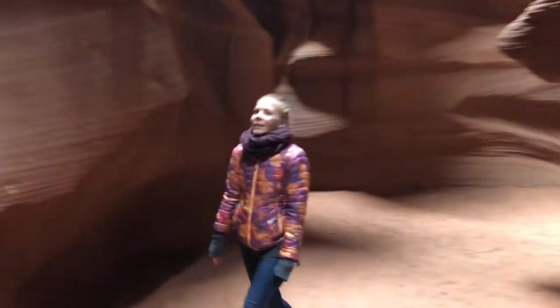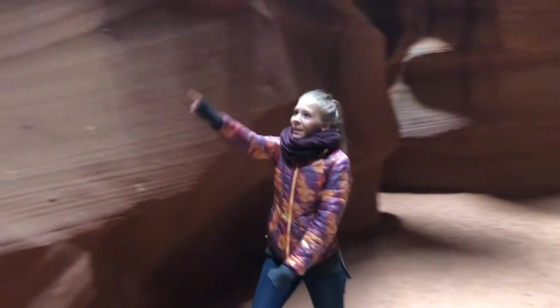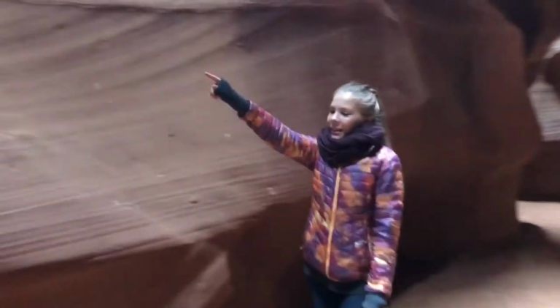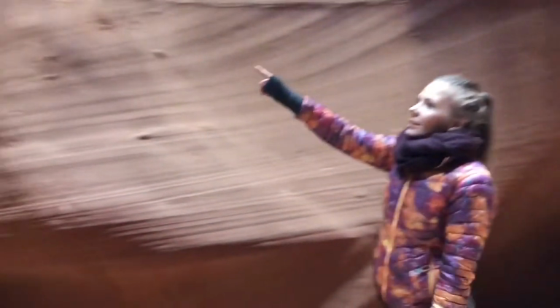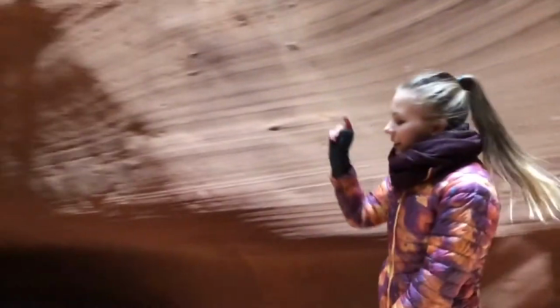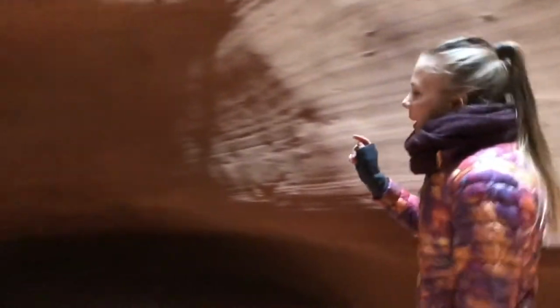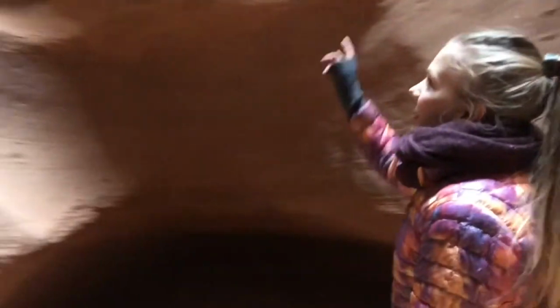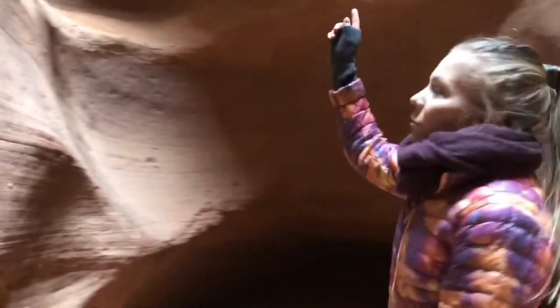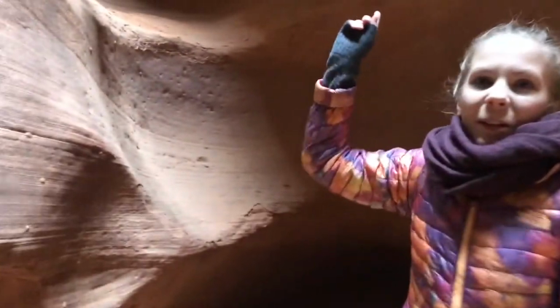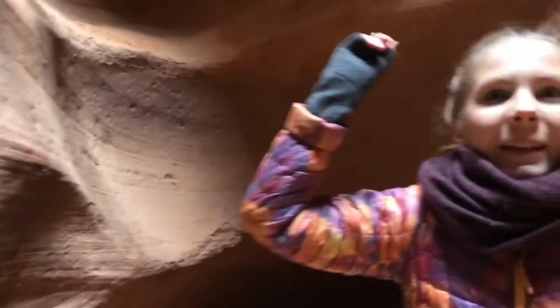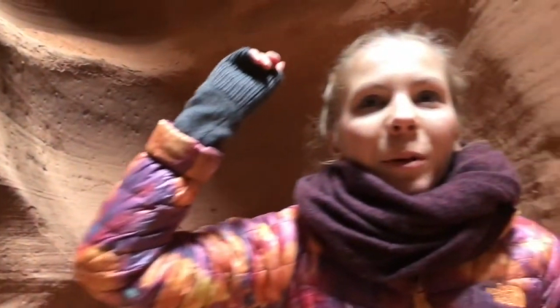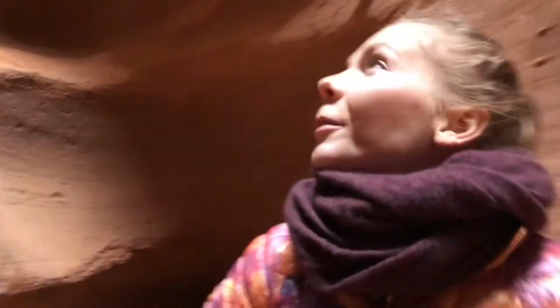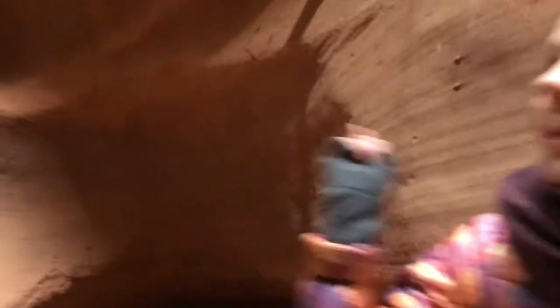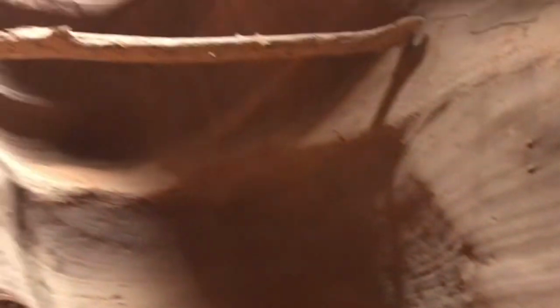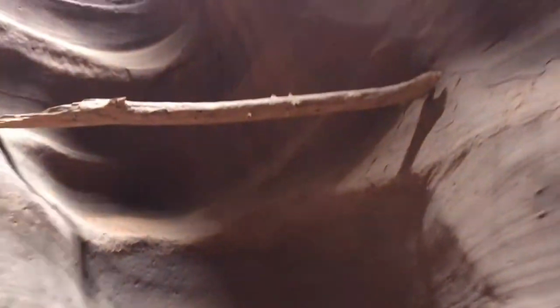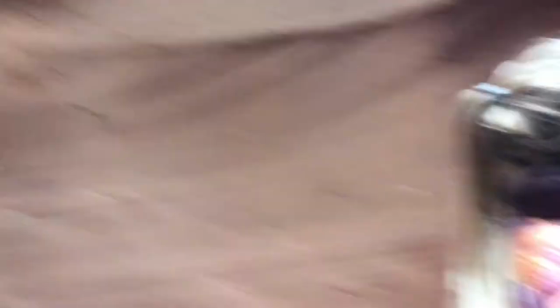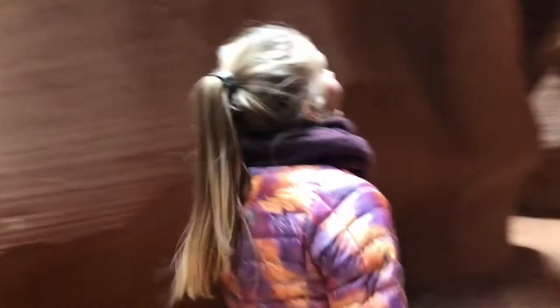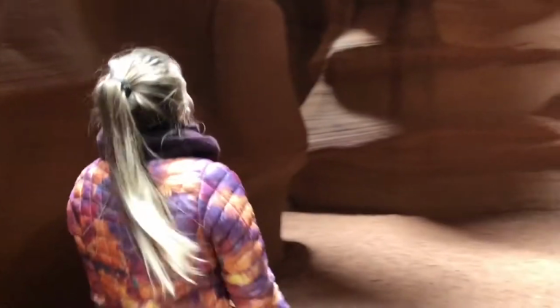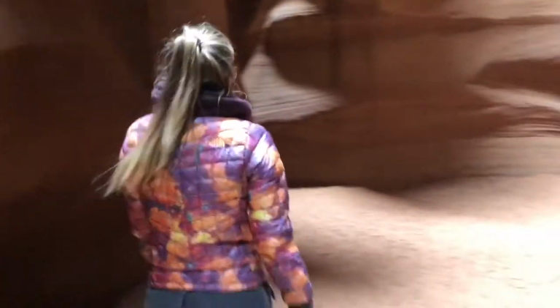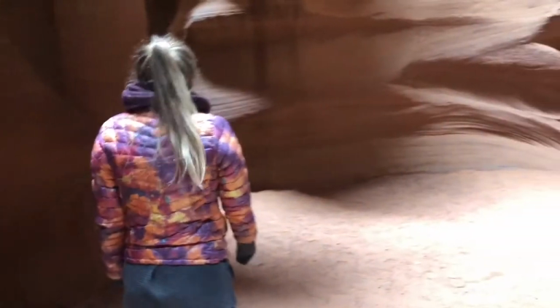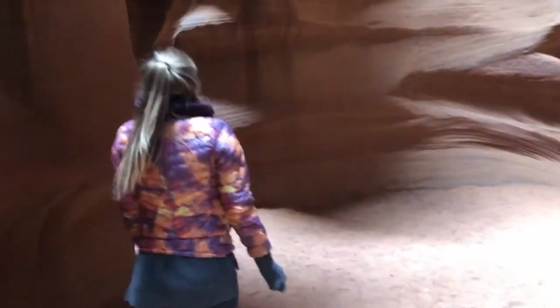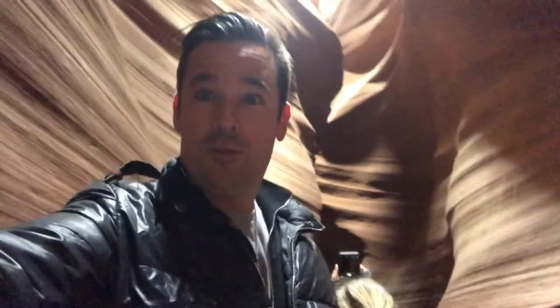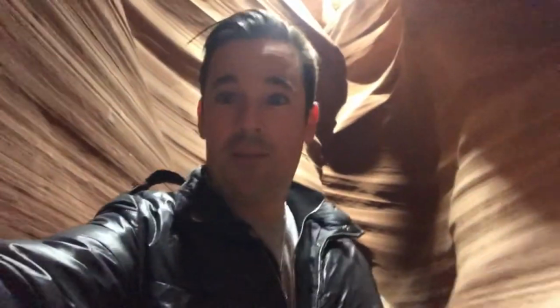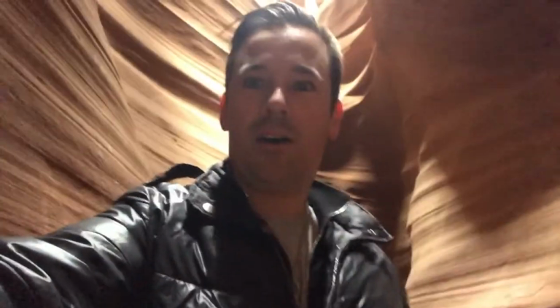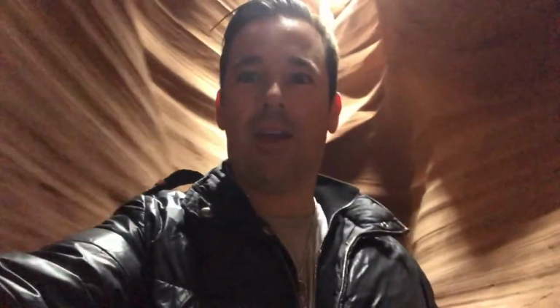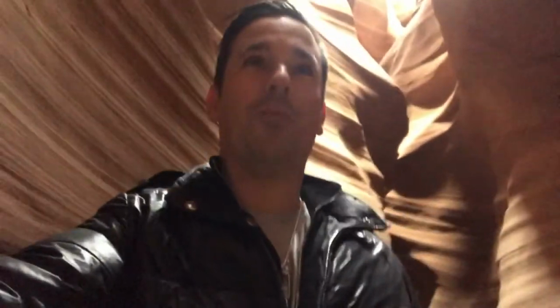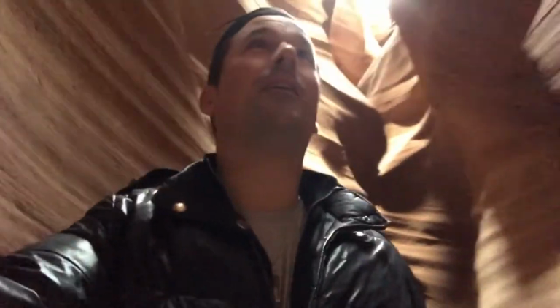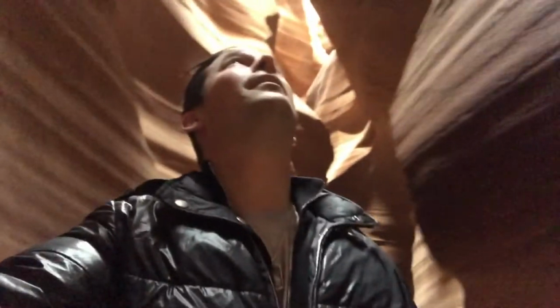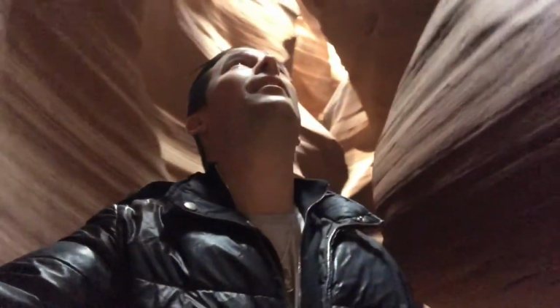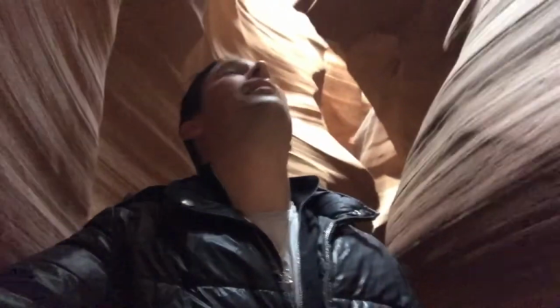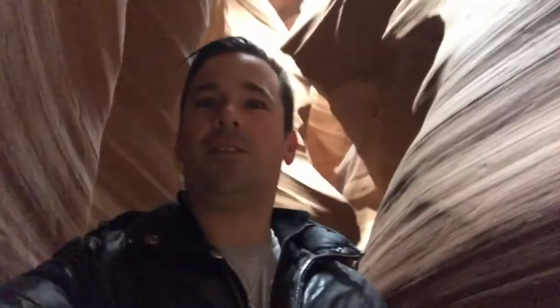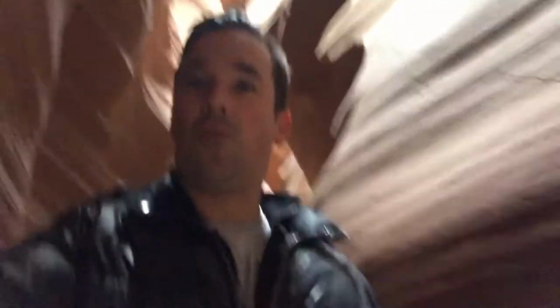And that stick, actually, I think it's here from the flash flood they had a while ago. So it's still there, holding on tight. So we are just walking through the hallway of Antelope Canyon. This is so cool.